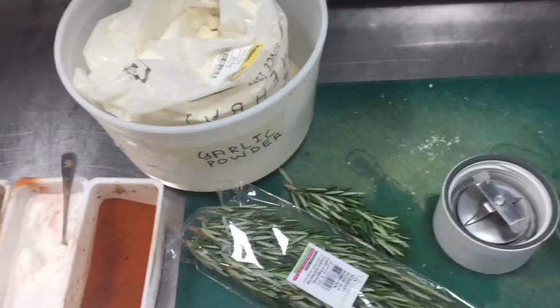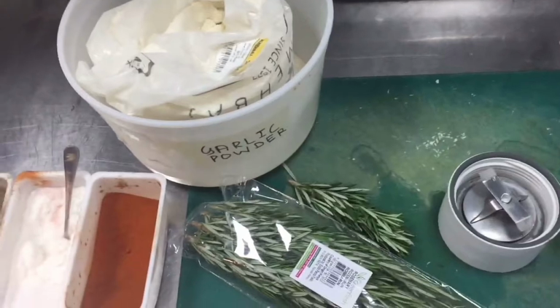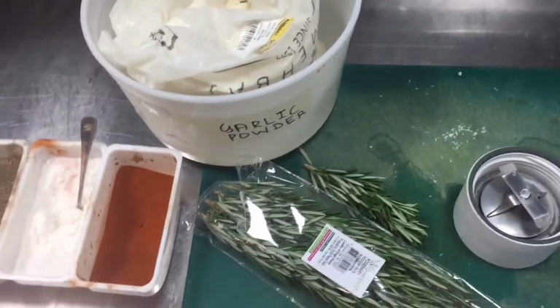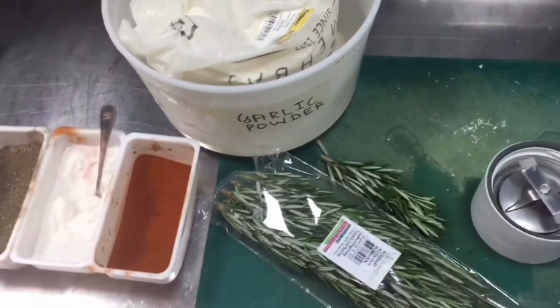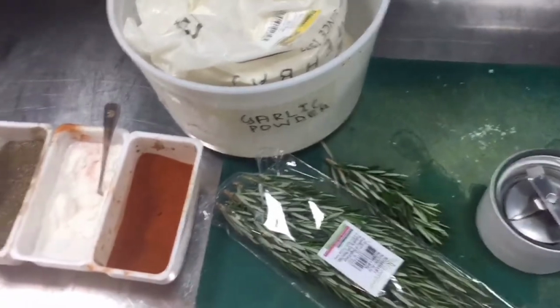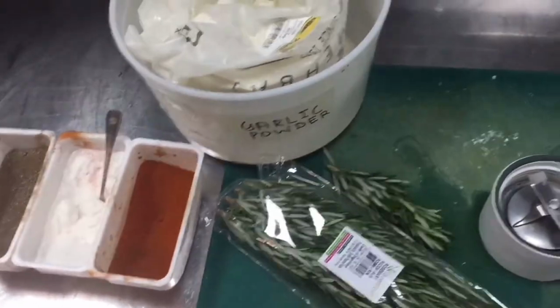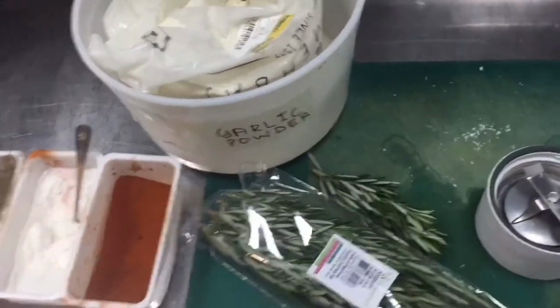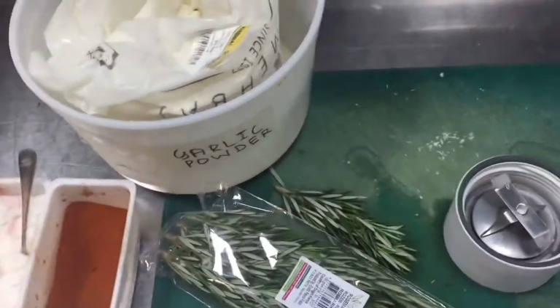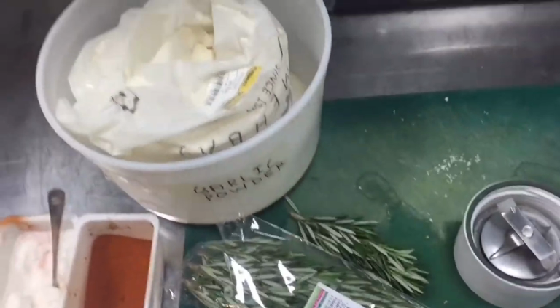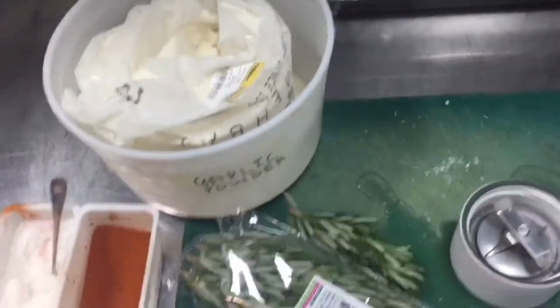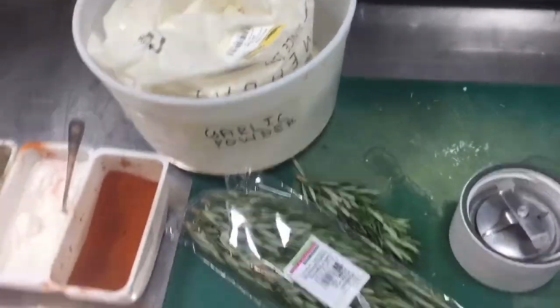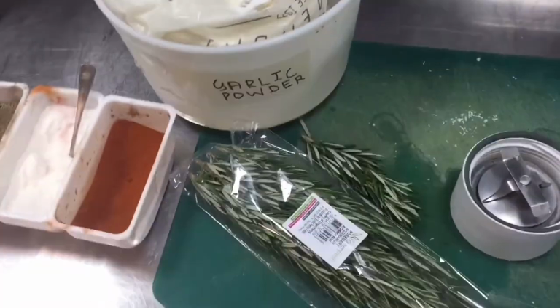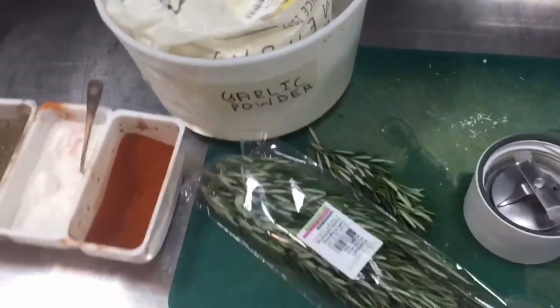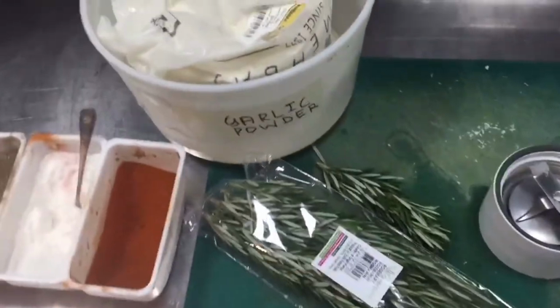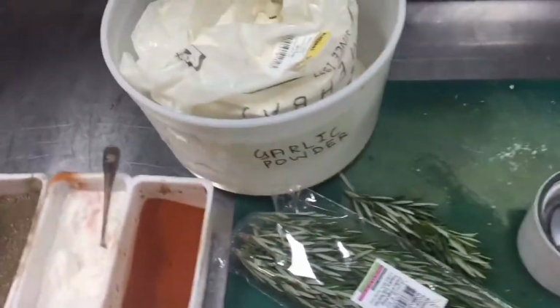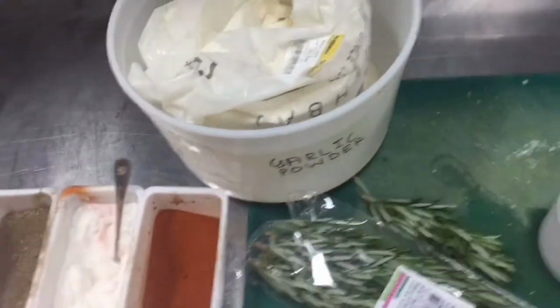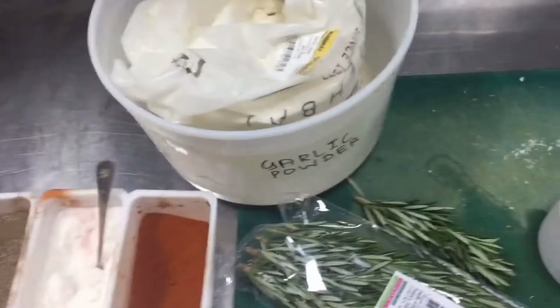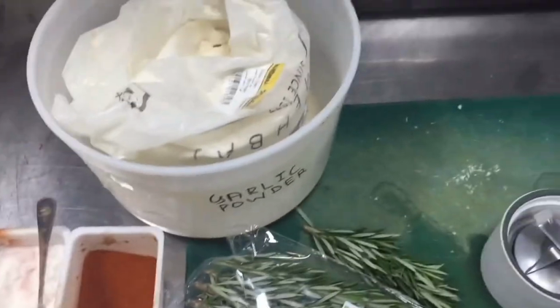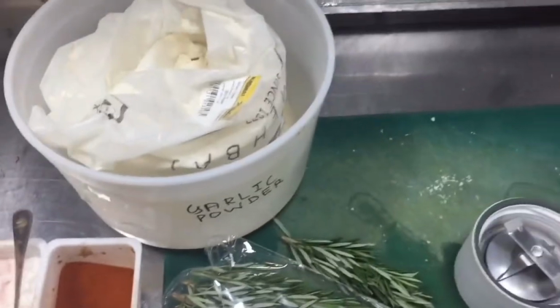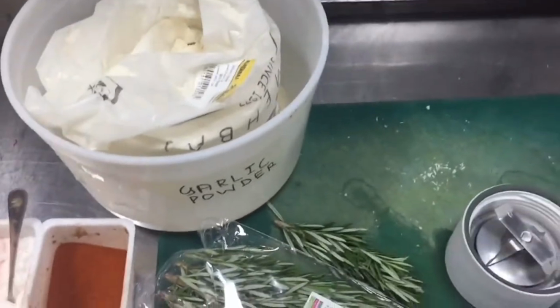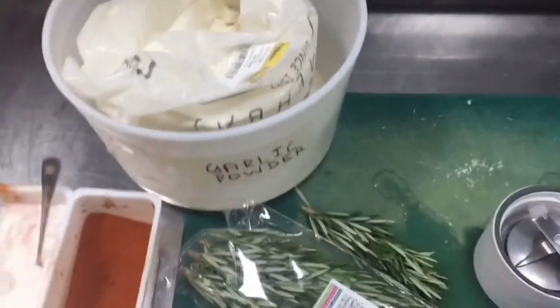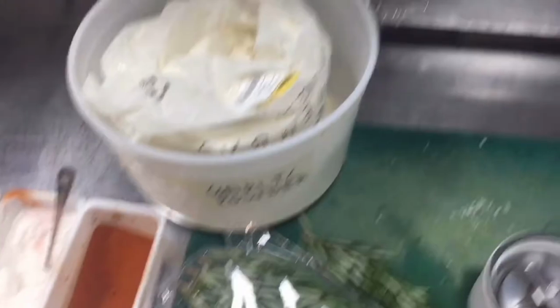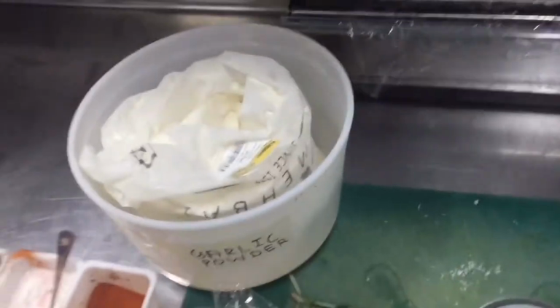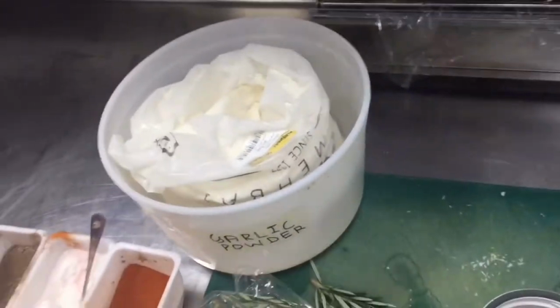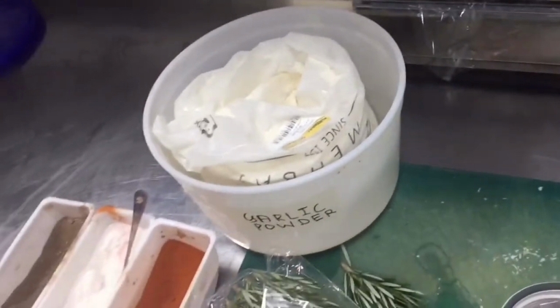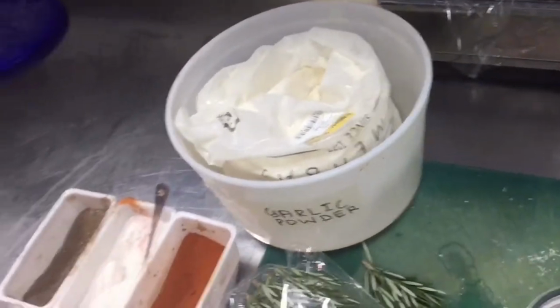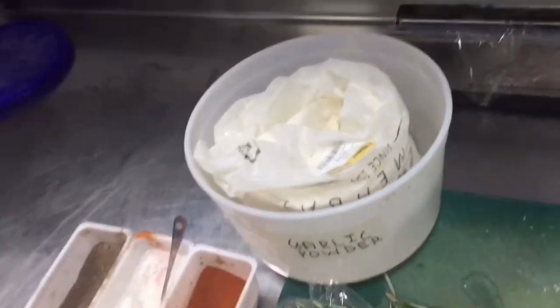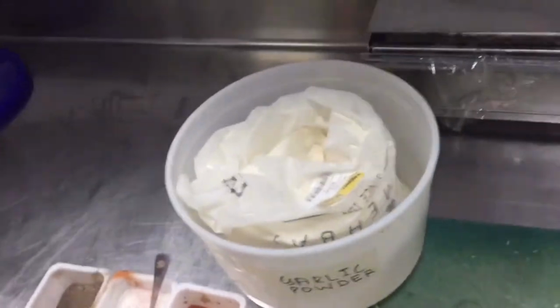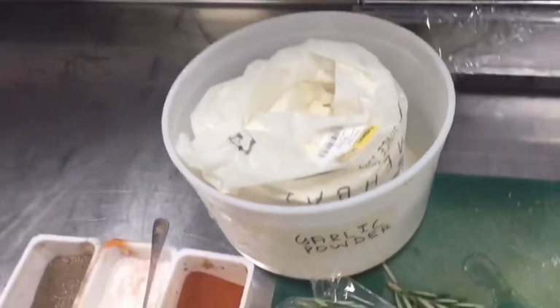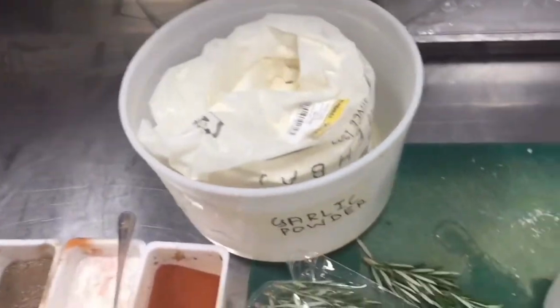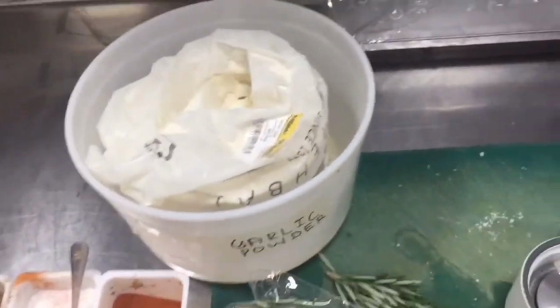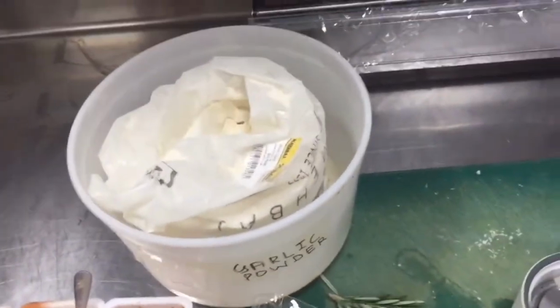Hi friends, today I will show you how you can make rosemary powder for risotto, chicken, and chicken bite also.